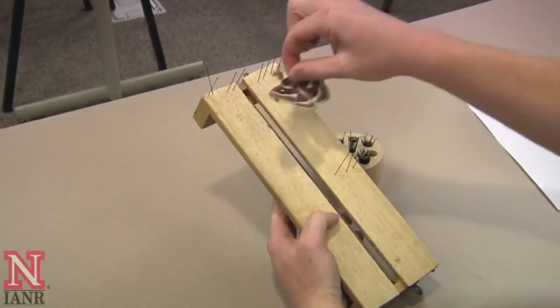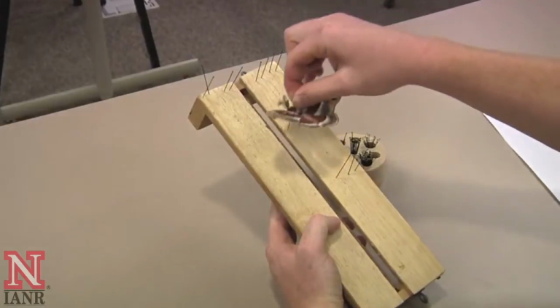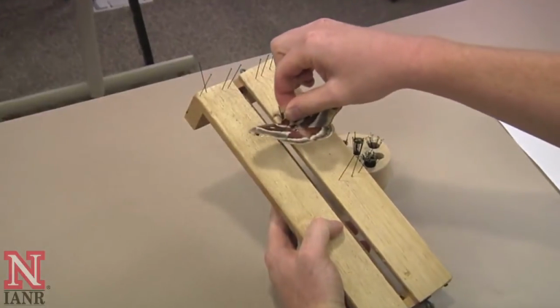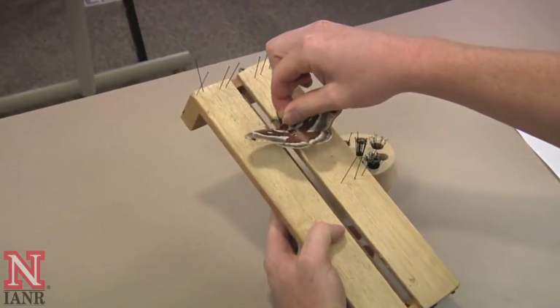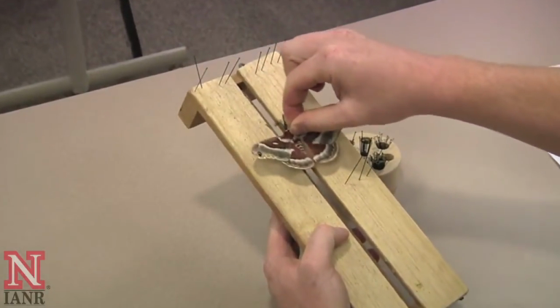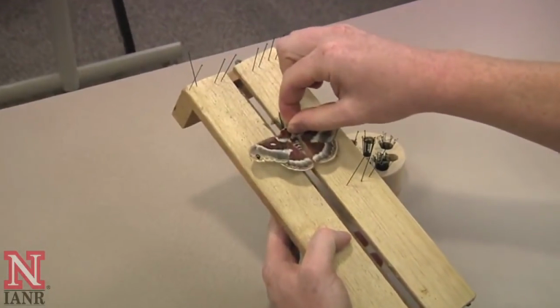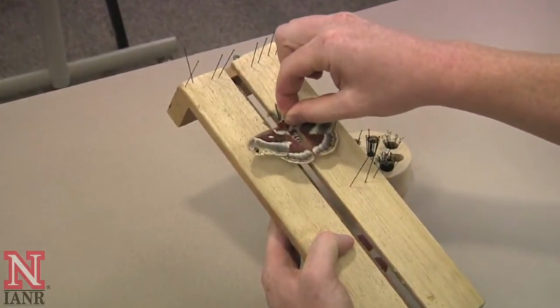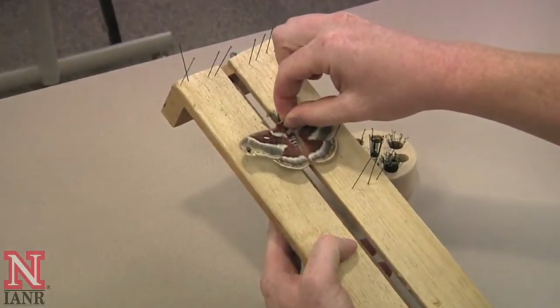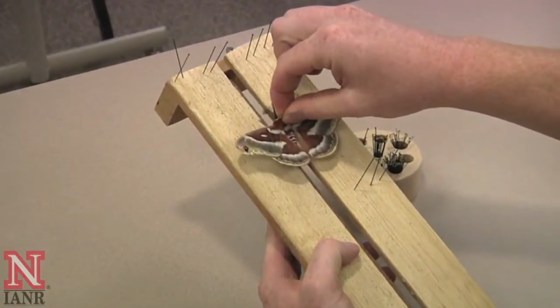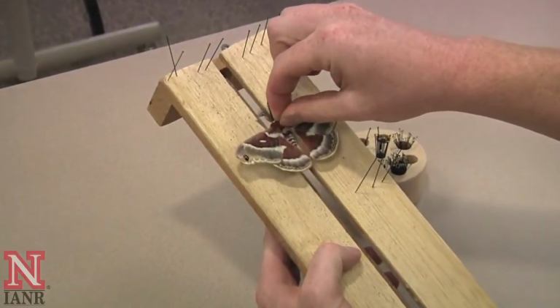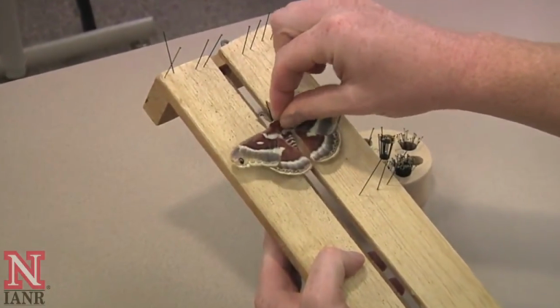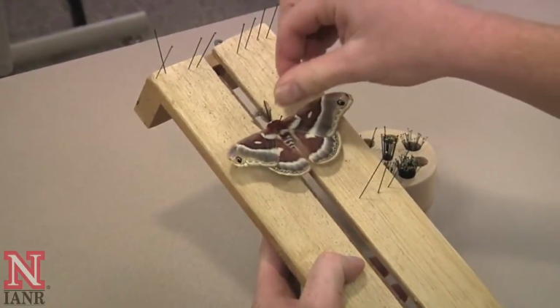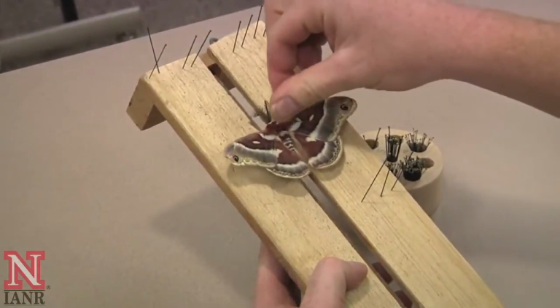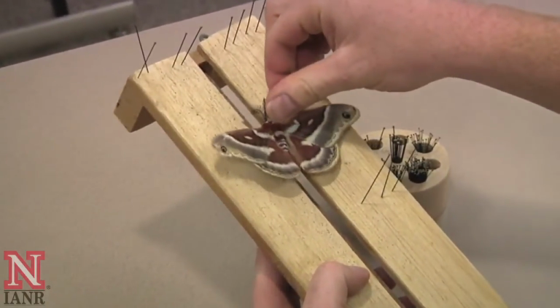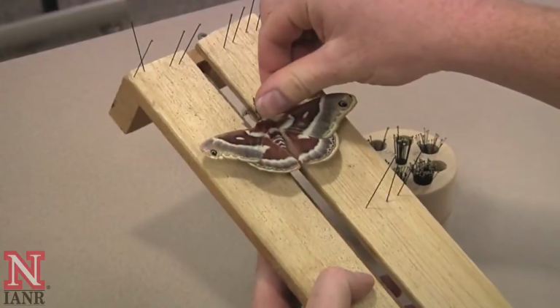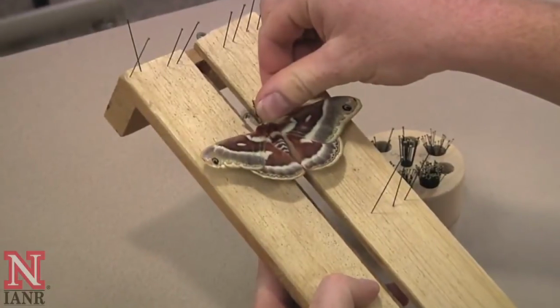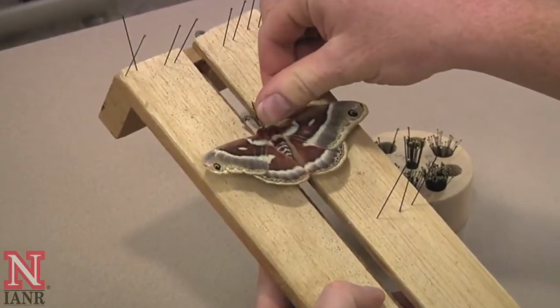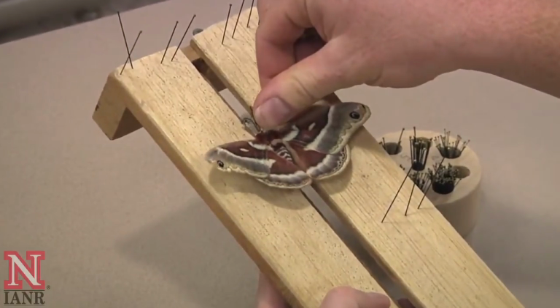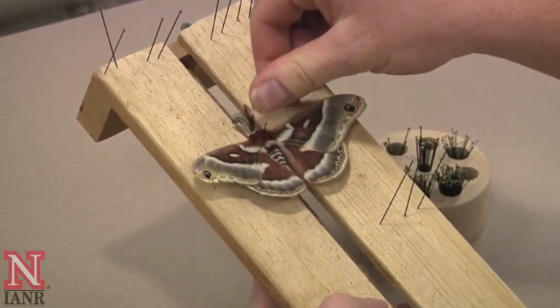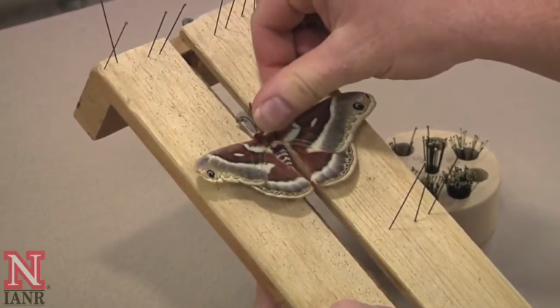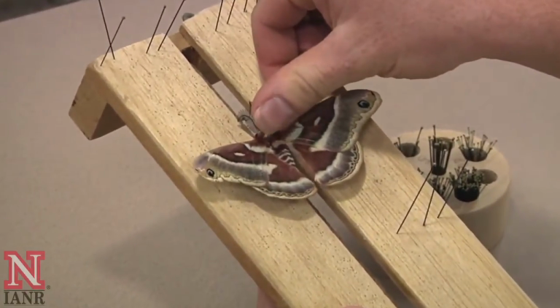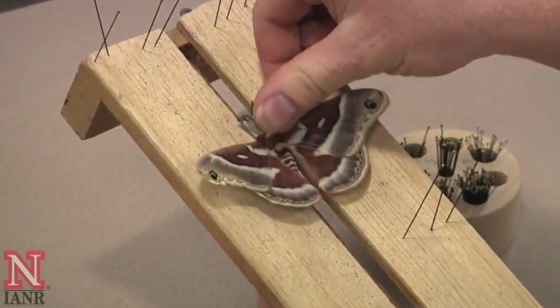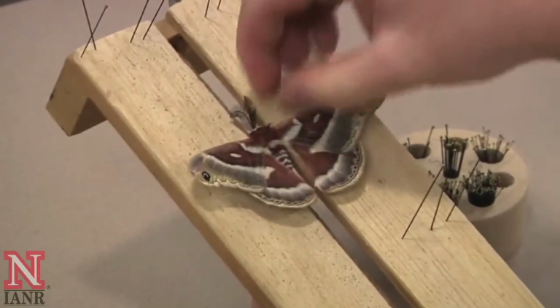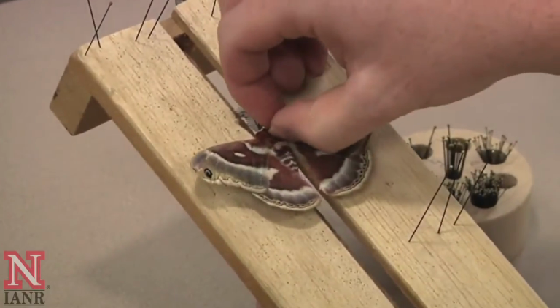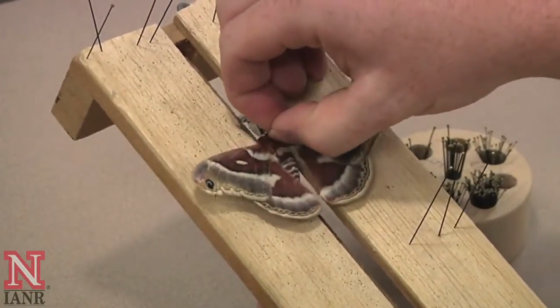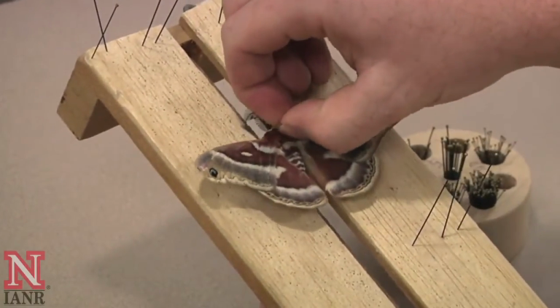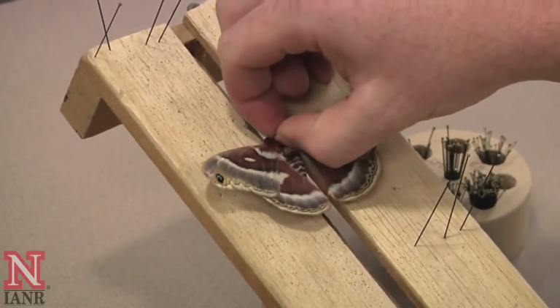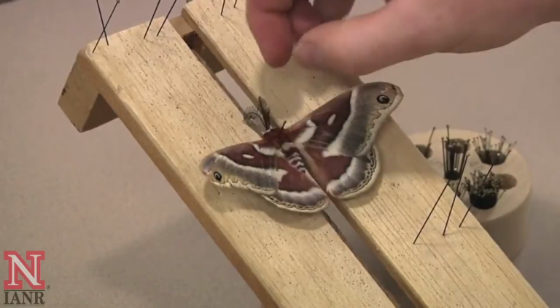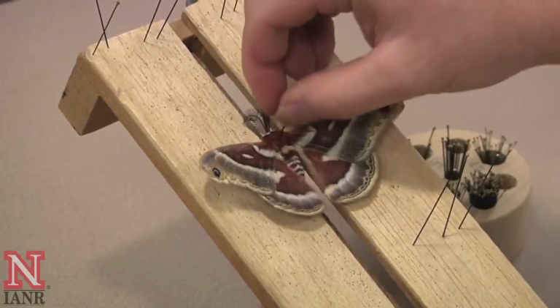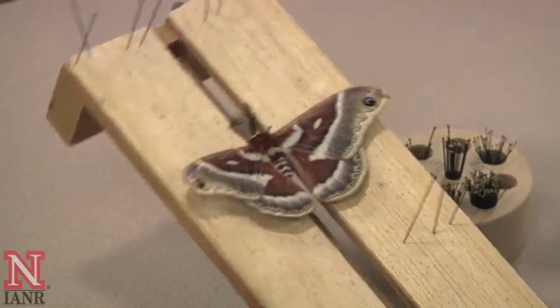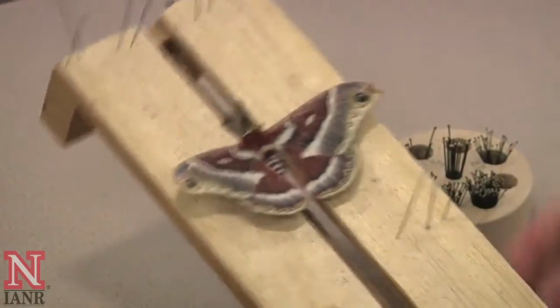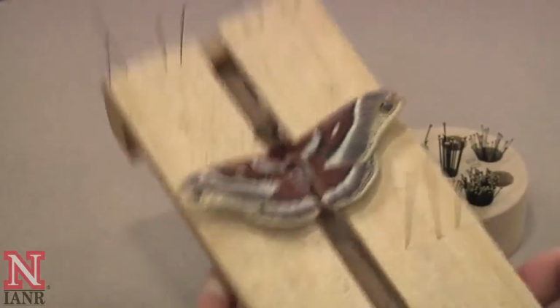Next, take the moth and place it into the center and push in the pin until the base of the wings are level with the spreading board. This may take some adjustment.